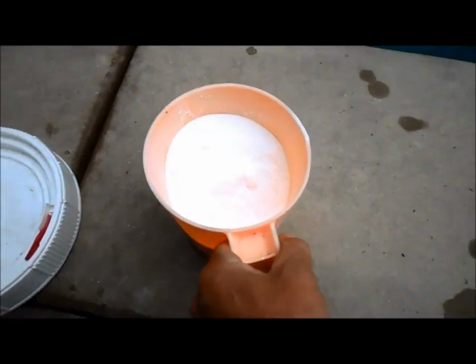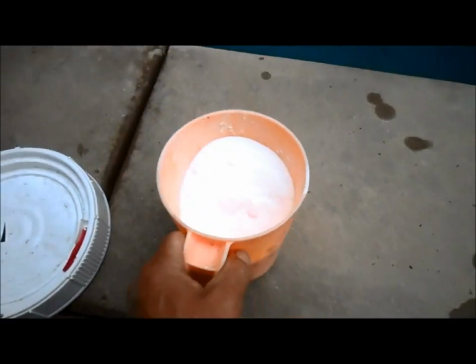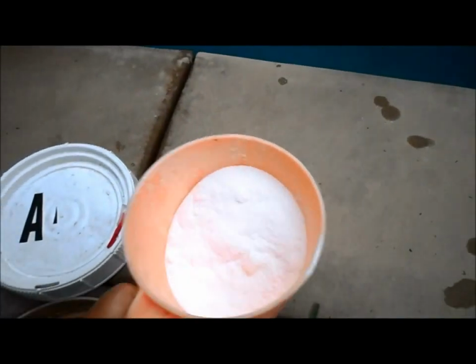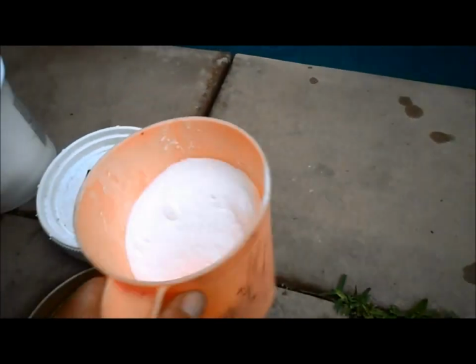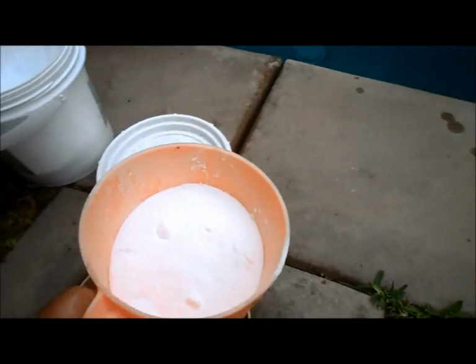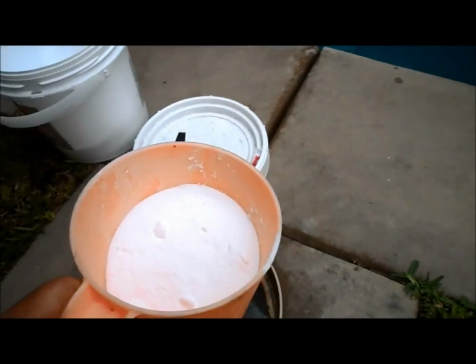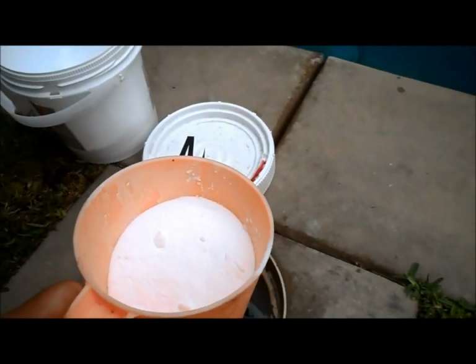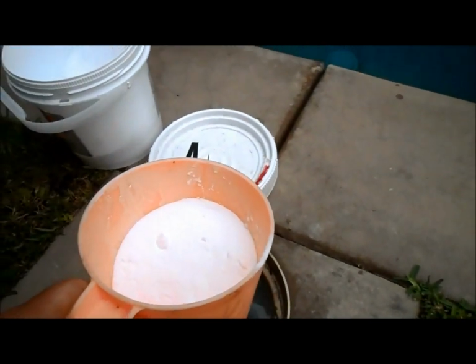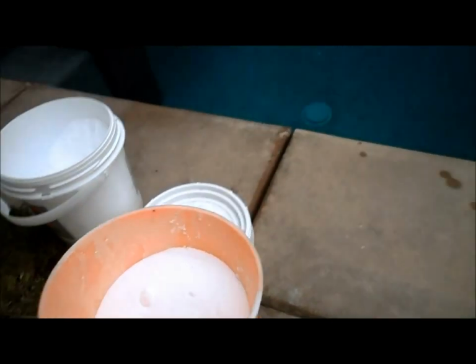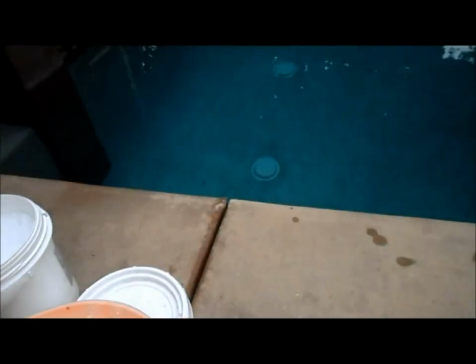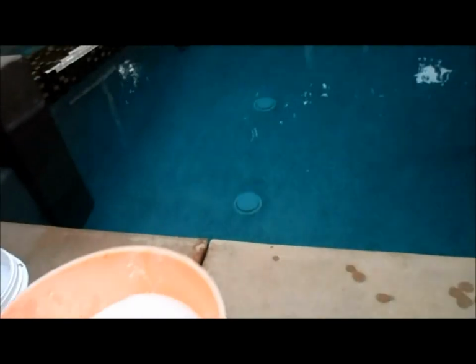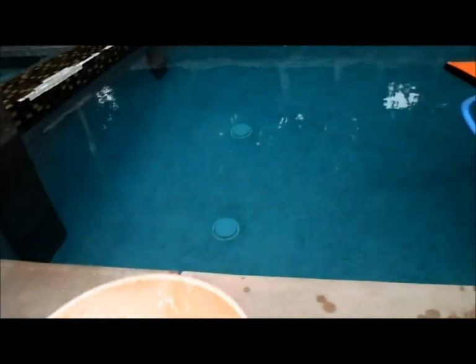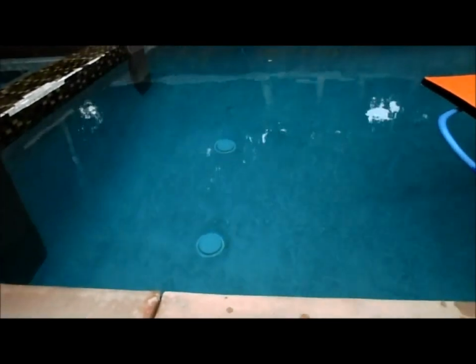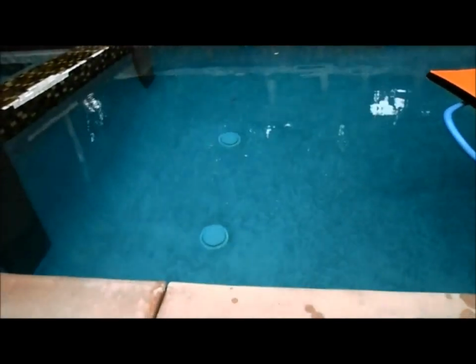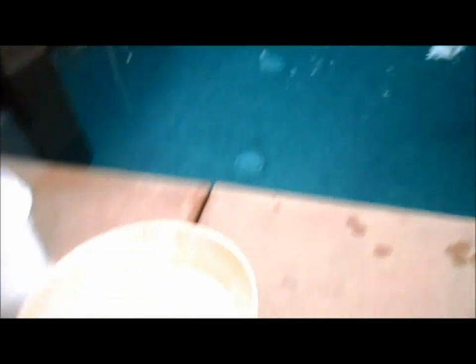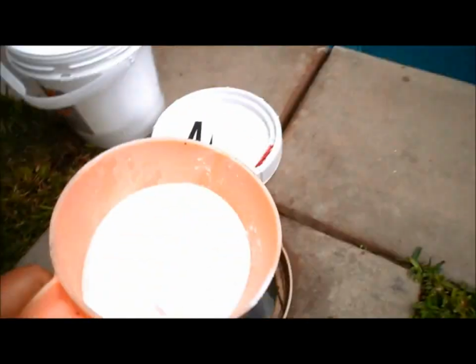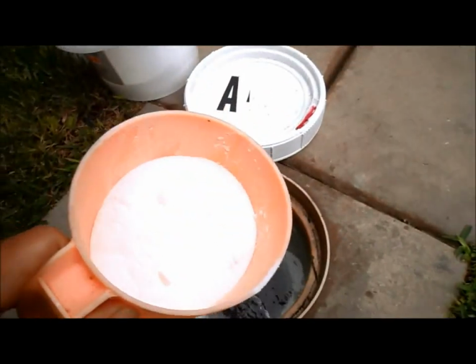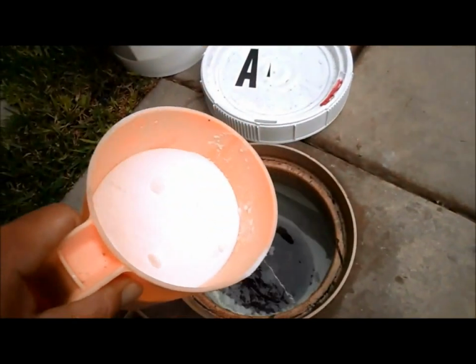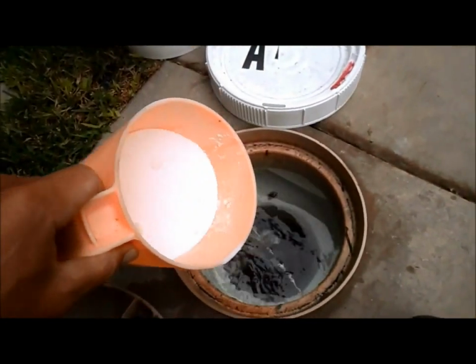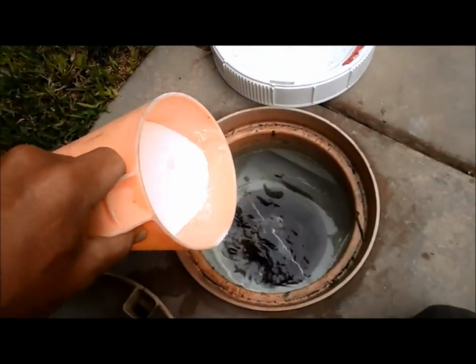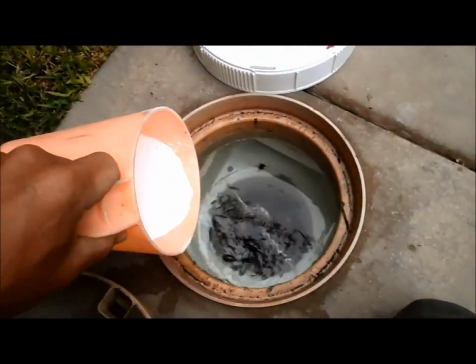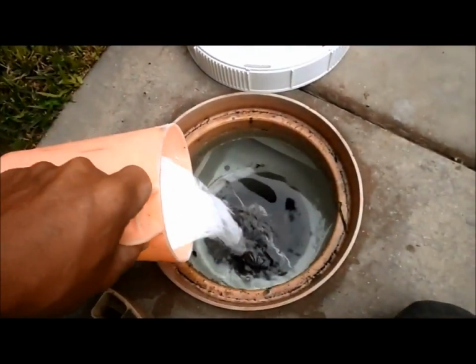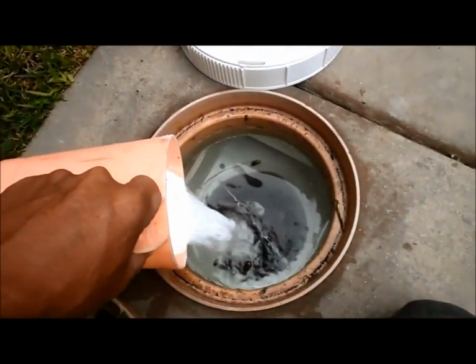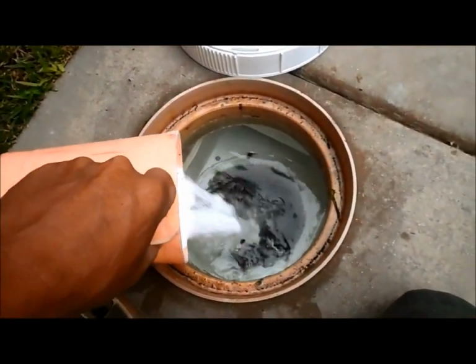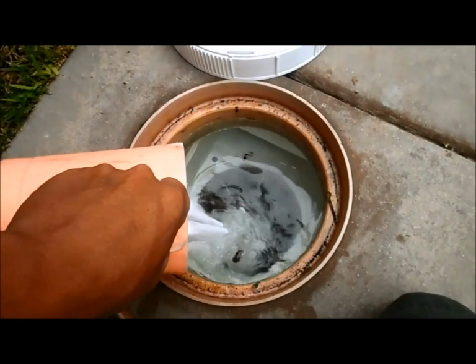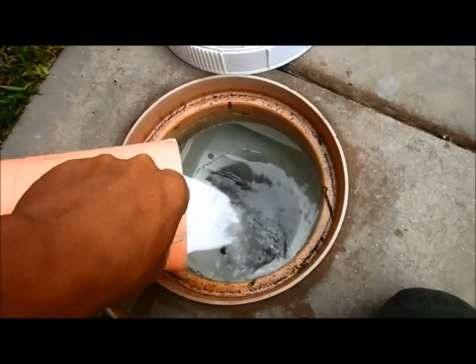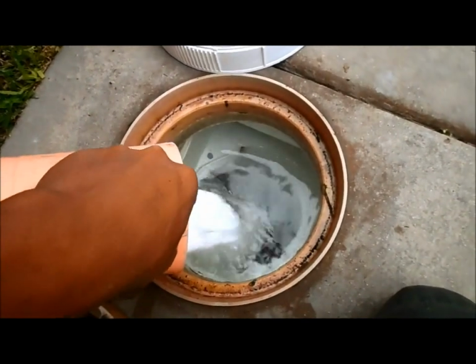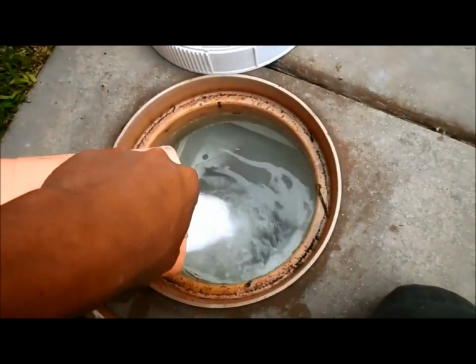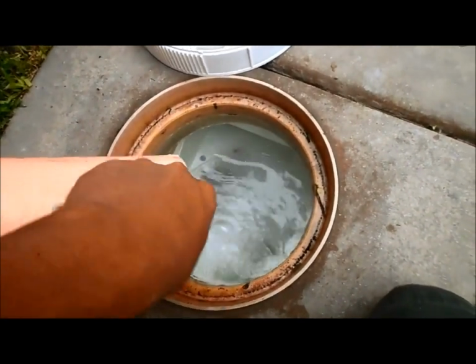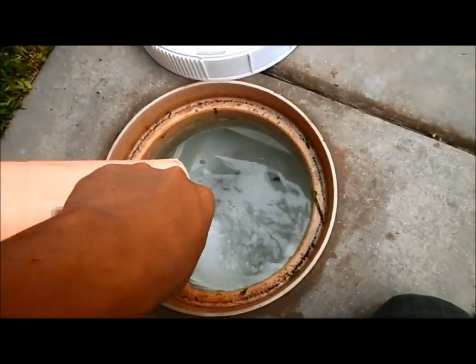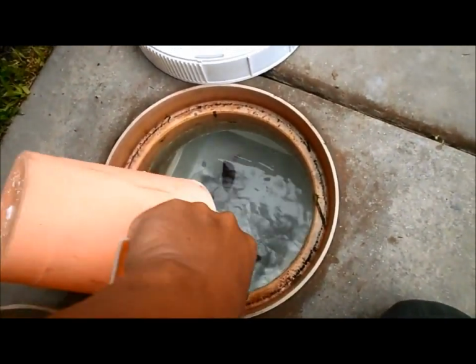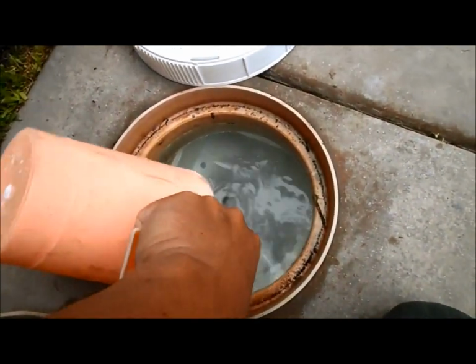The good thing about alkalinity up is it raises your alkalinity without raising your pH, so it's a great way to raise your alkalinity in your pool. You can add it directly to your pool — it is powdery and will cloud it up — so I'll dump it in the skimmer.